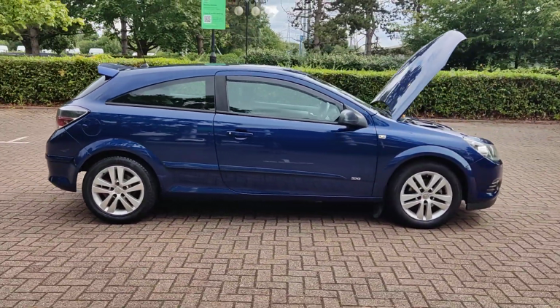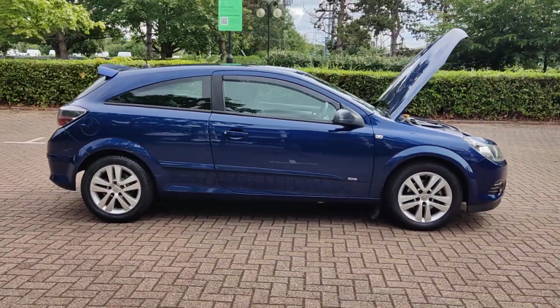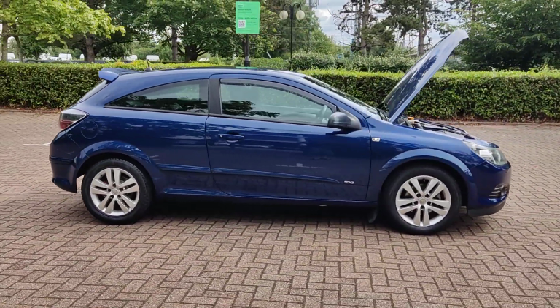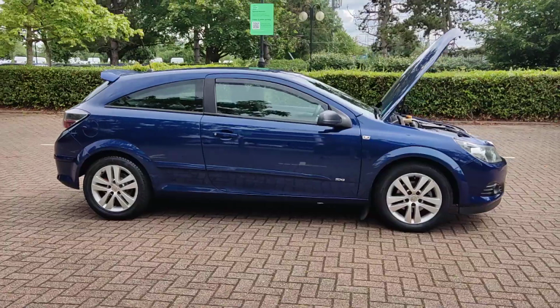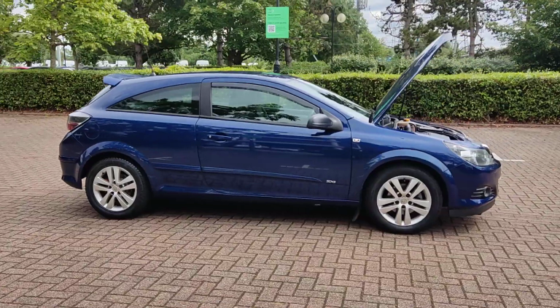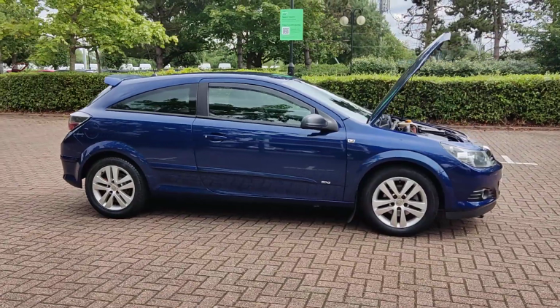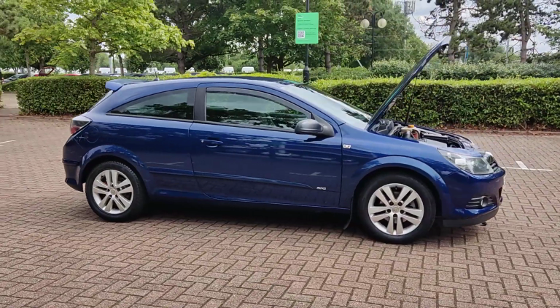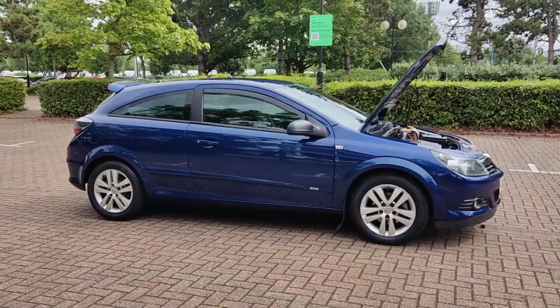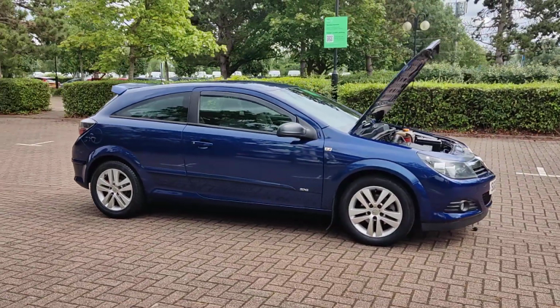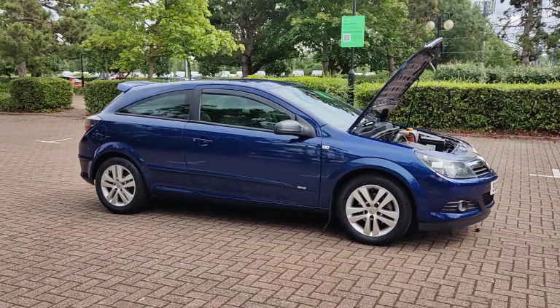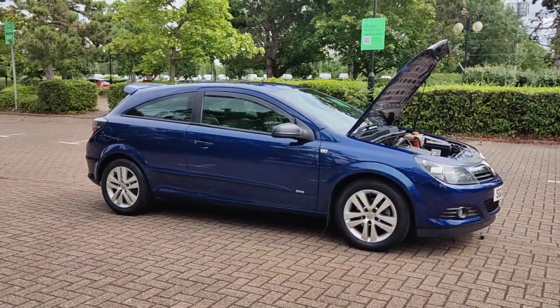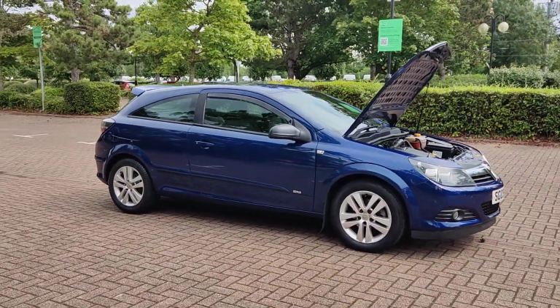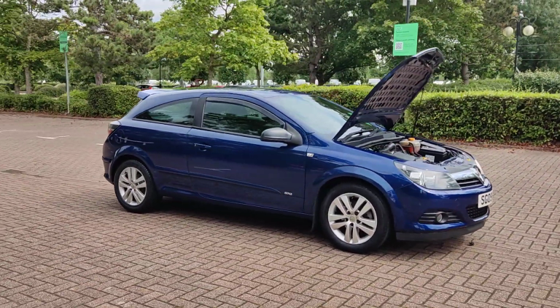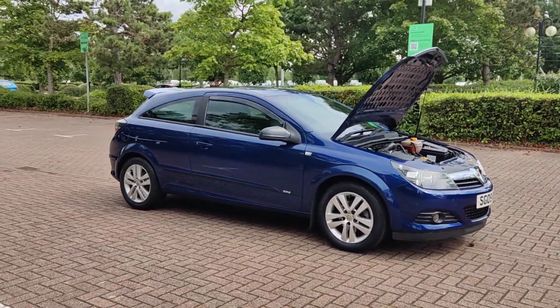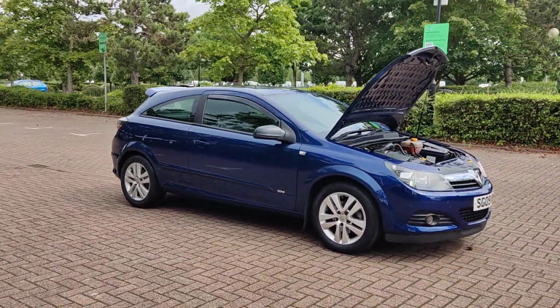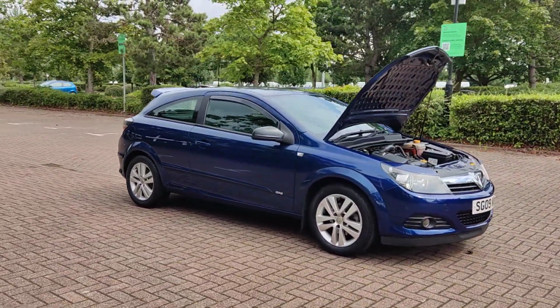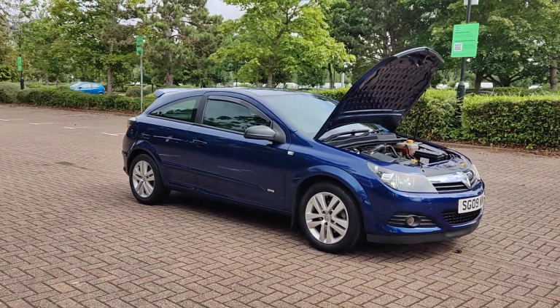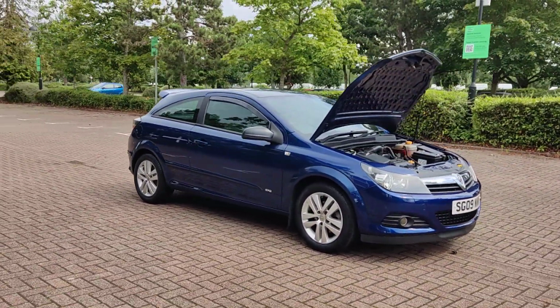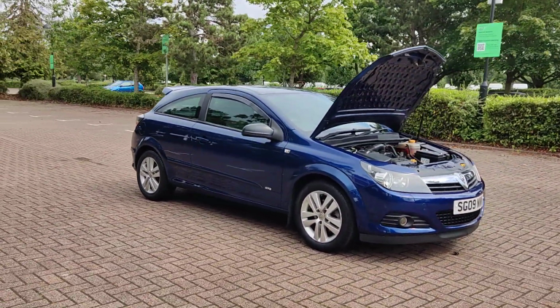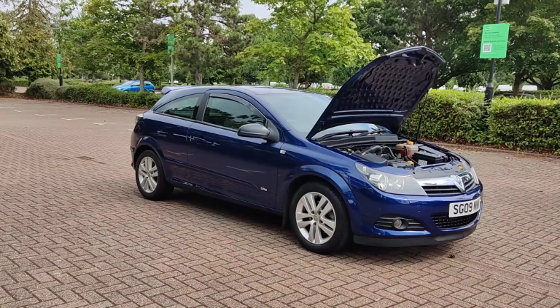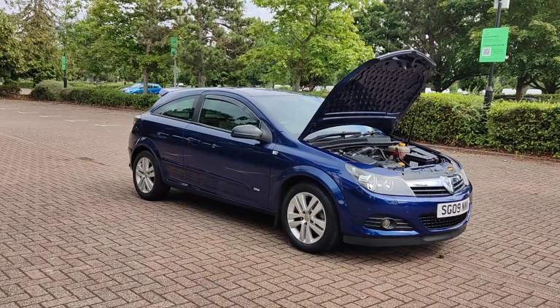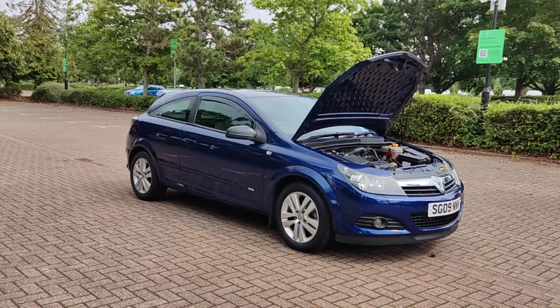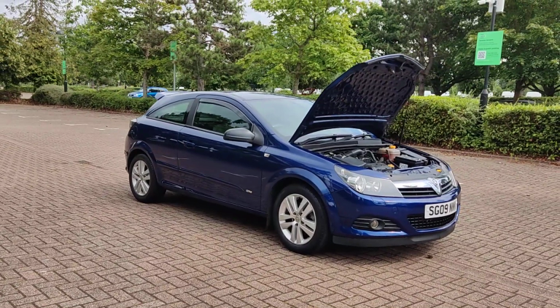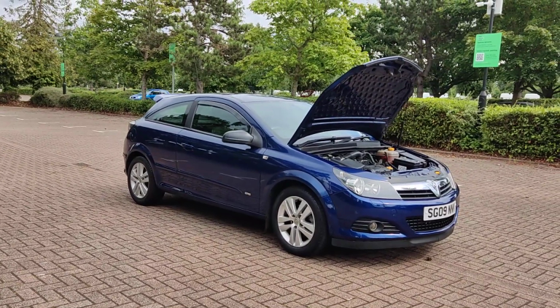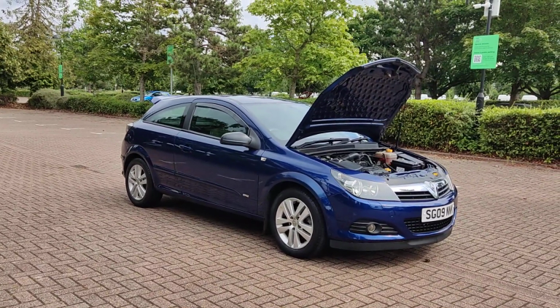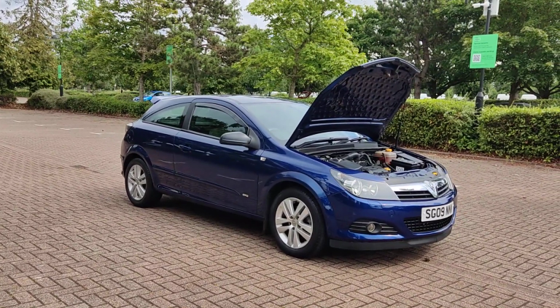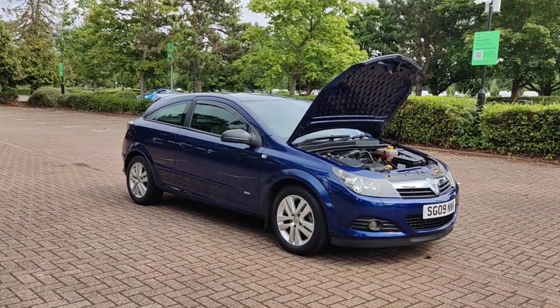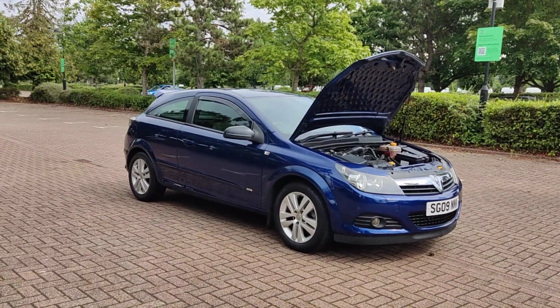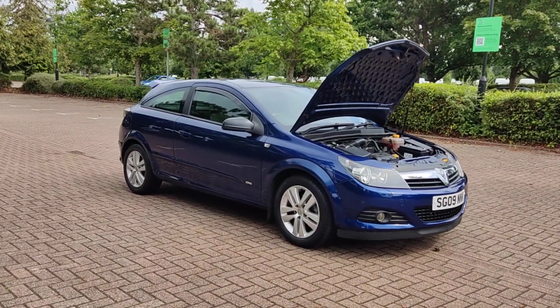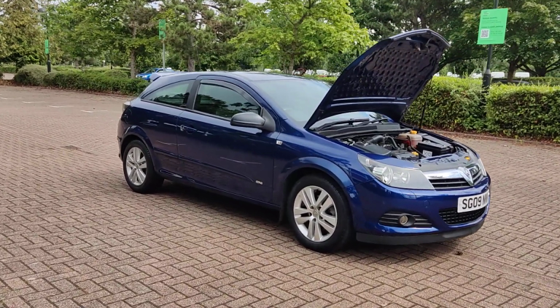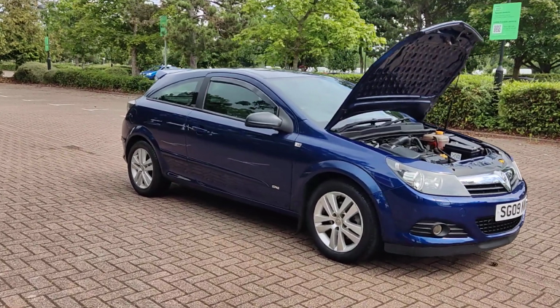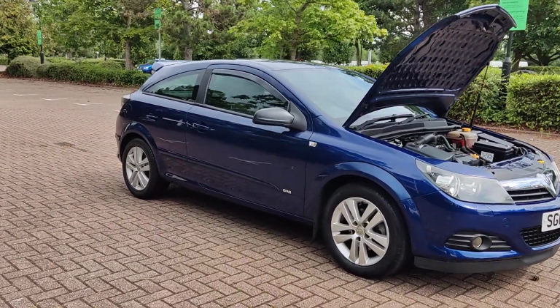Very clean car inside and out, very smooth drive. Recent MOT will expire next July 2025. We'll show you the interiors now.